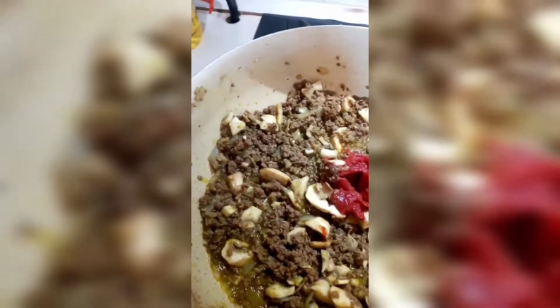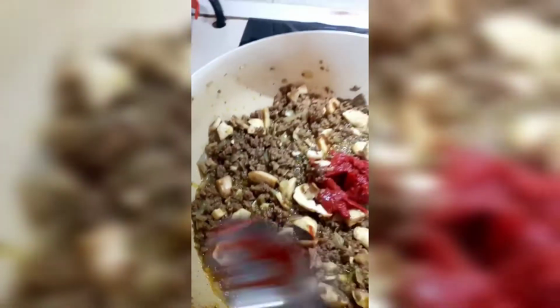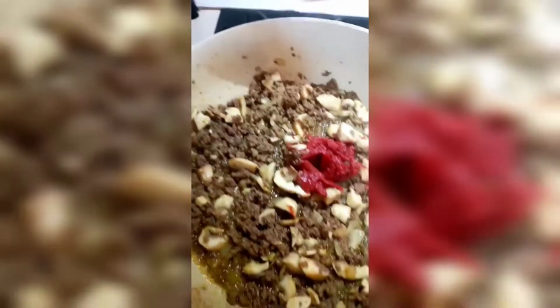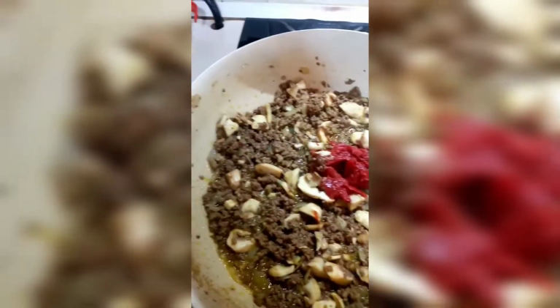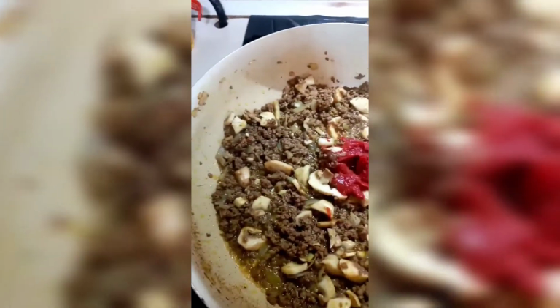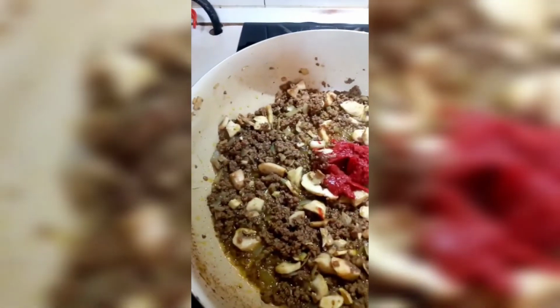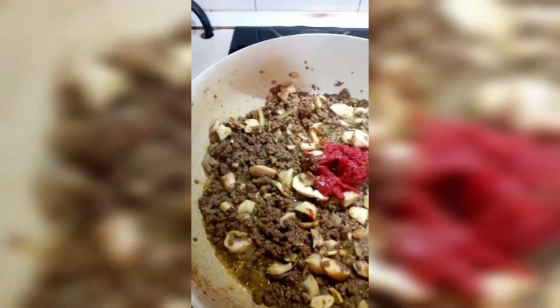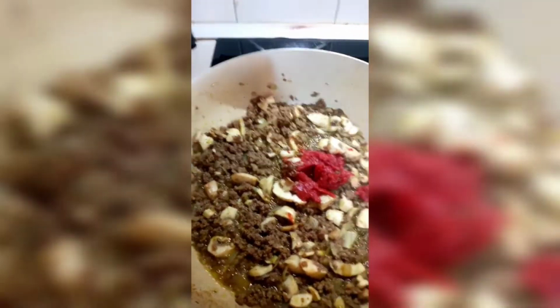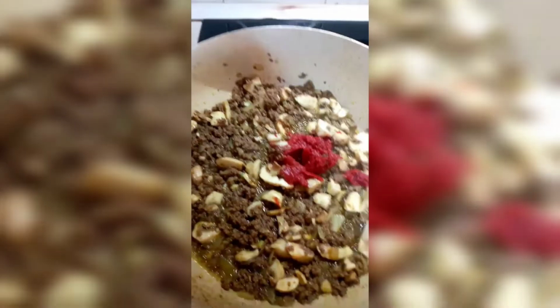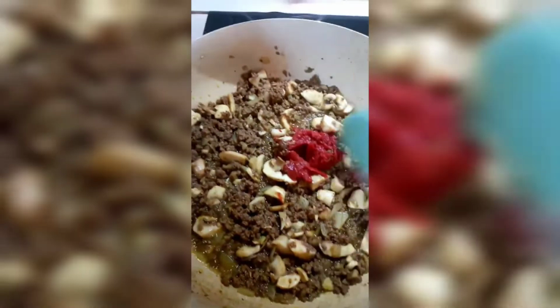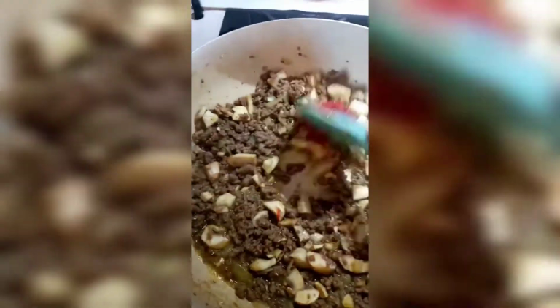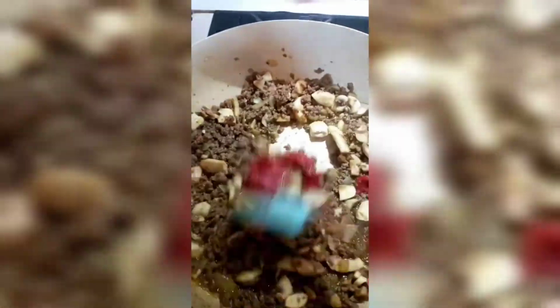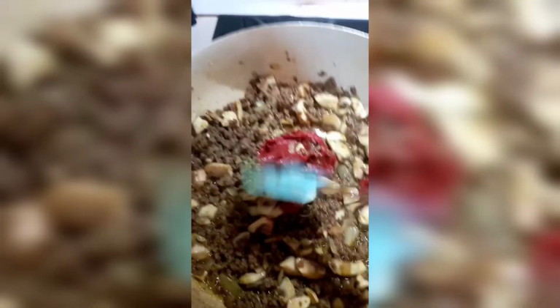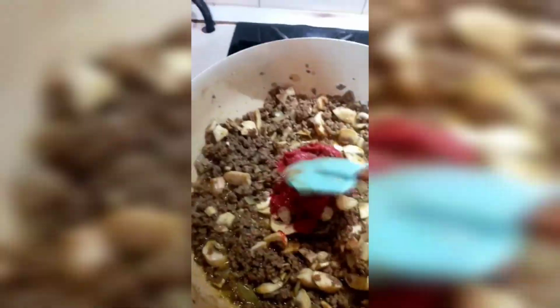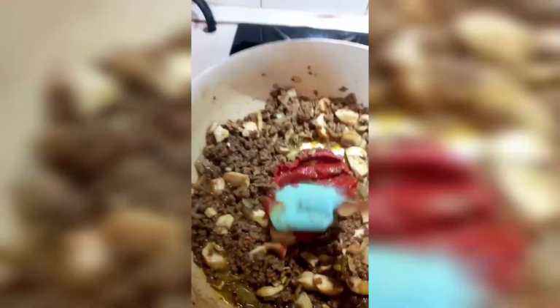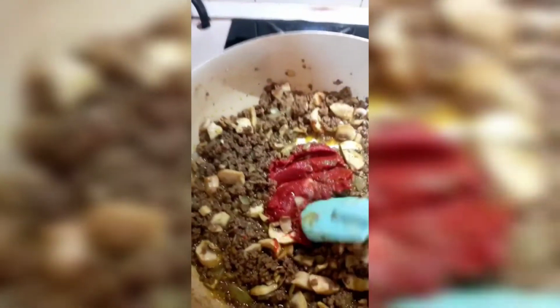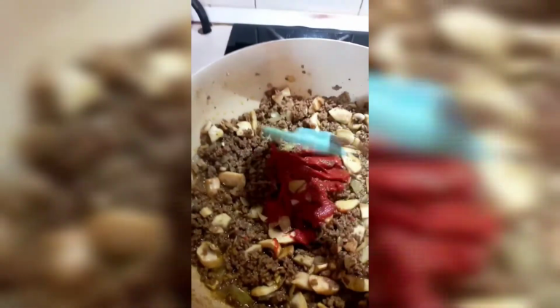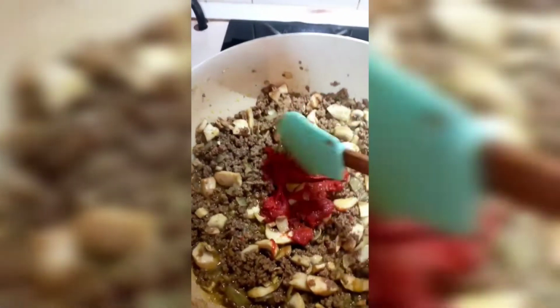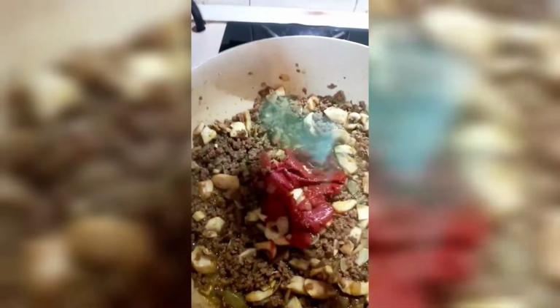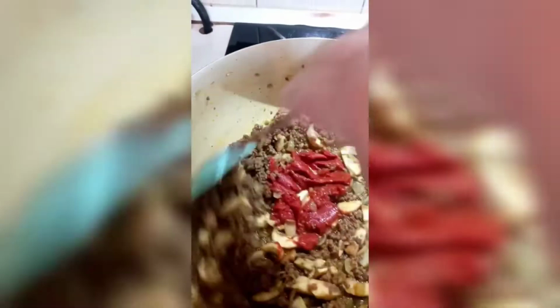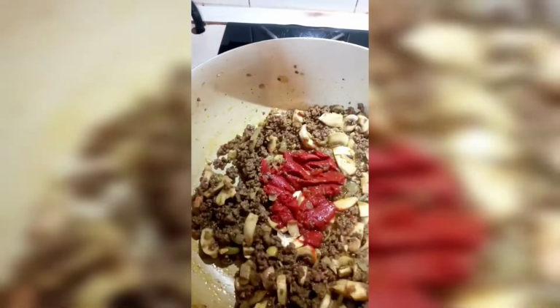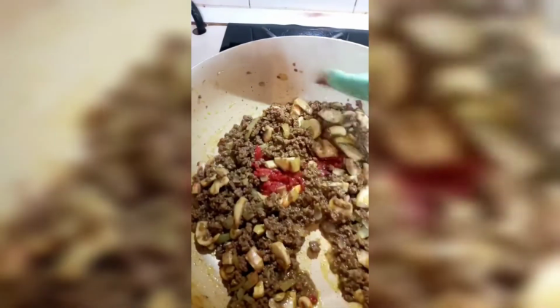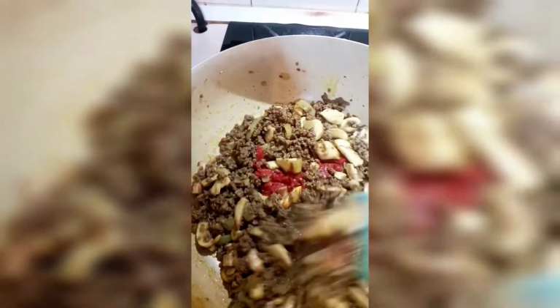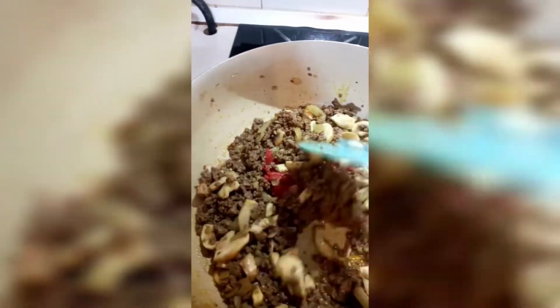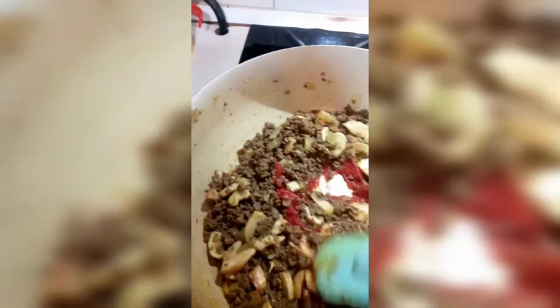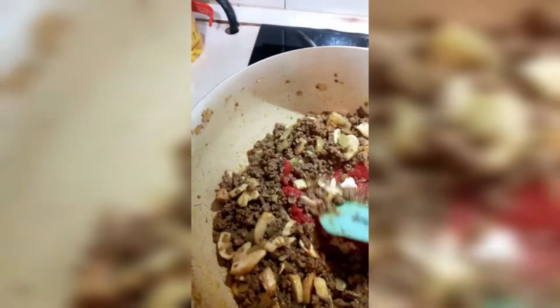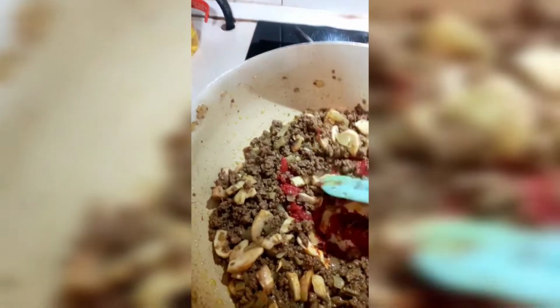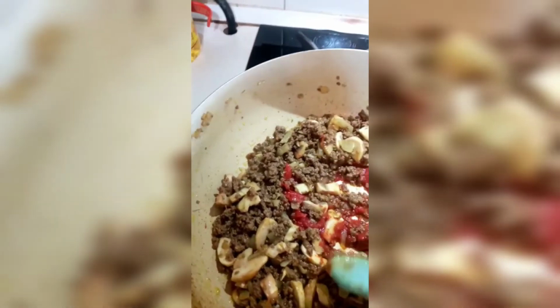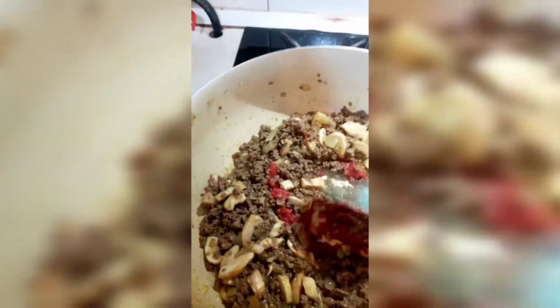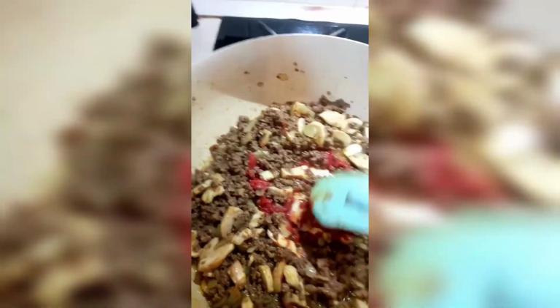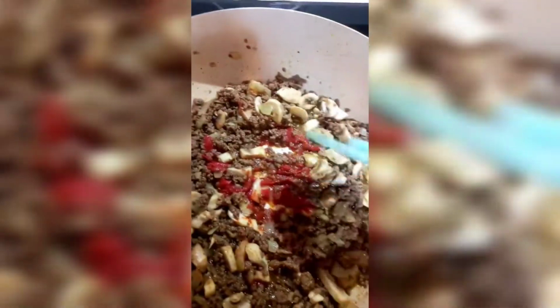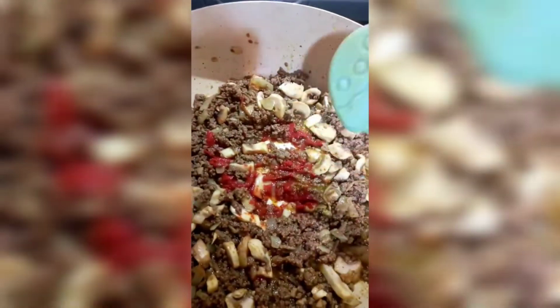I'll go ahead and try it. I'll give you a minute or five of them. There we go. I'll give you a little bit of water, a little bit more.